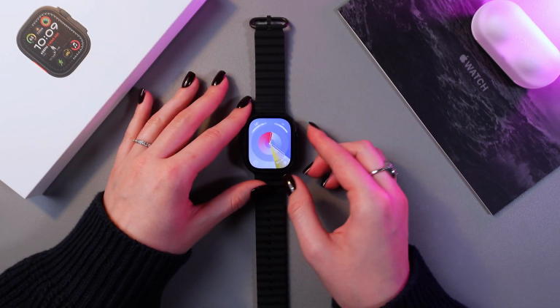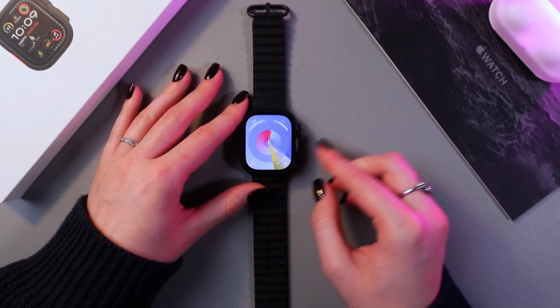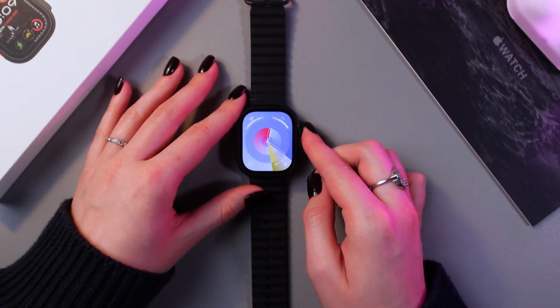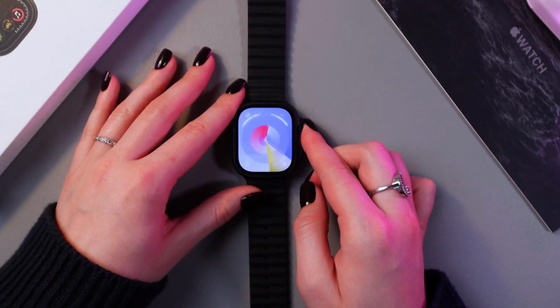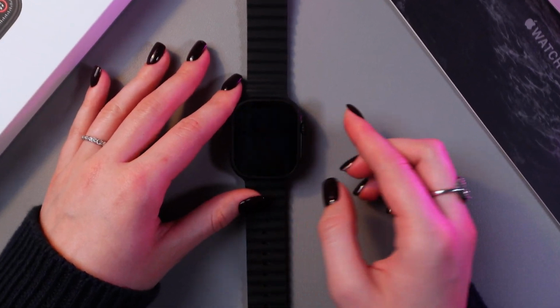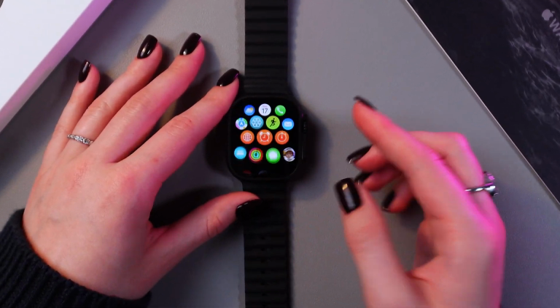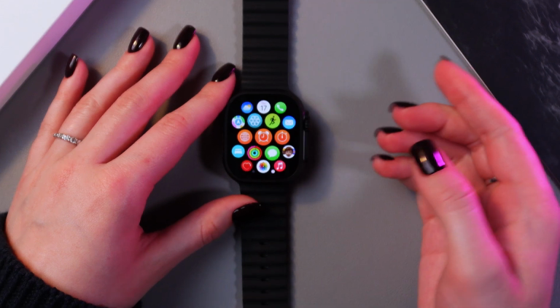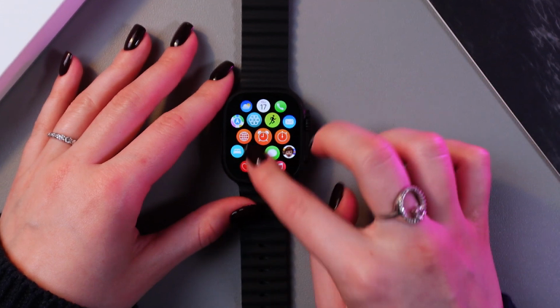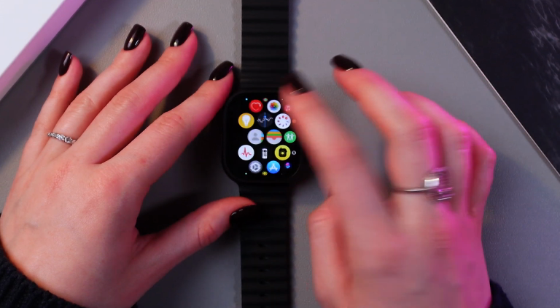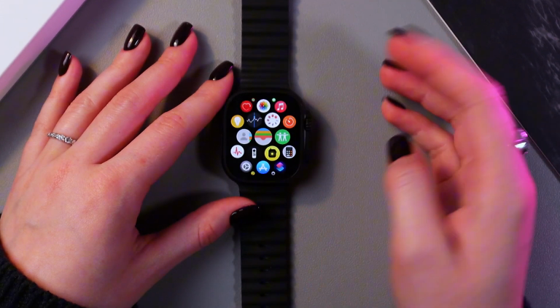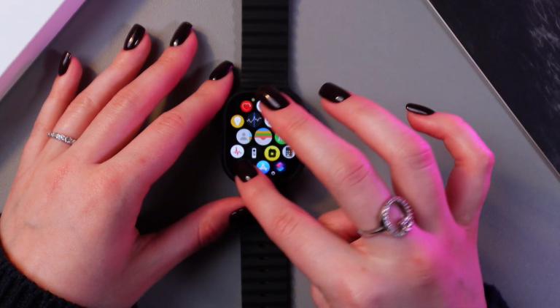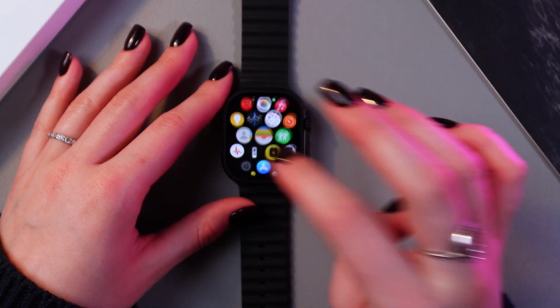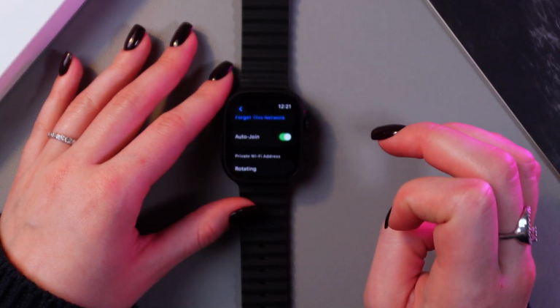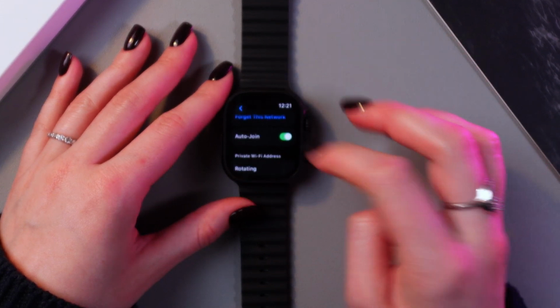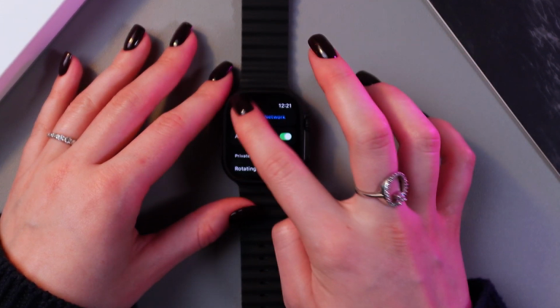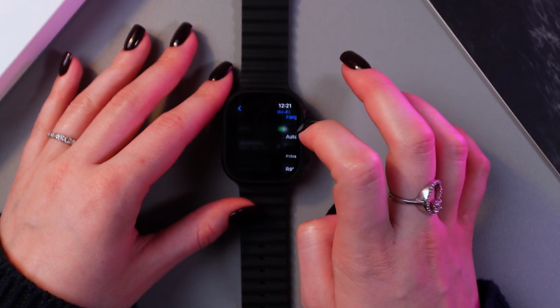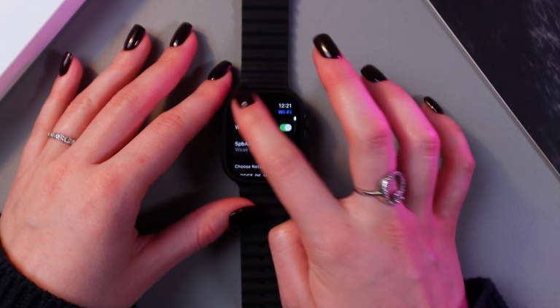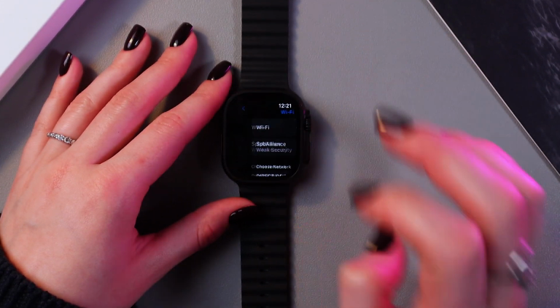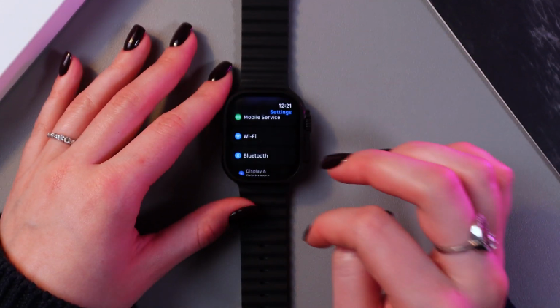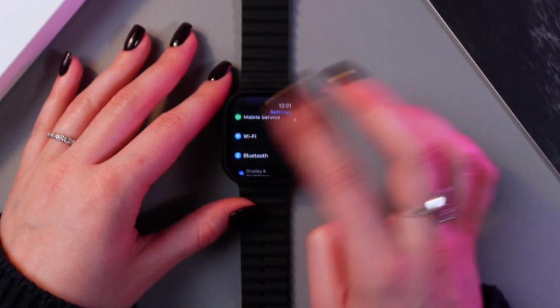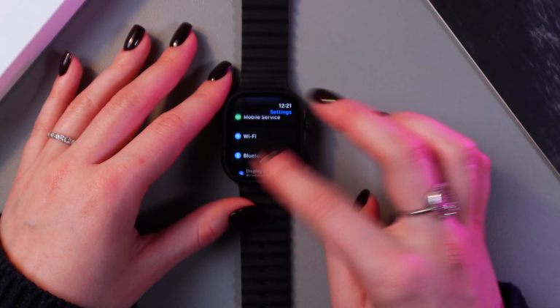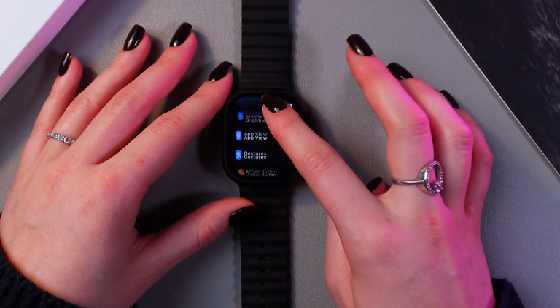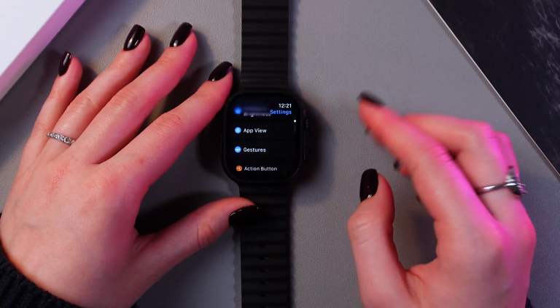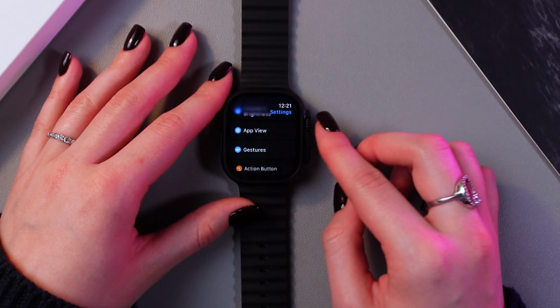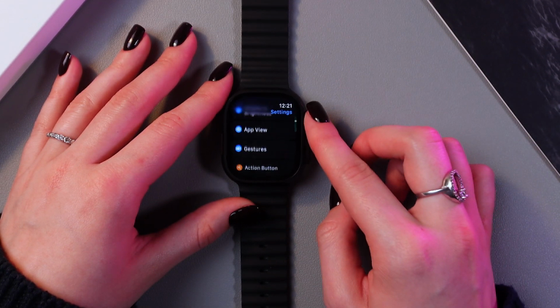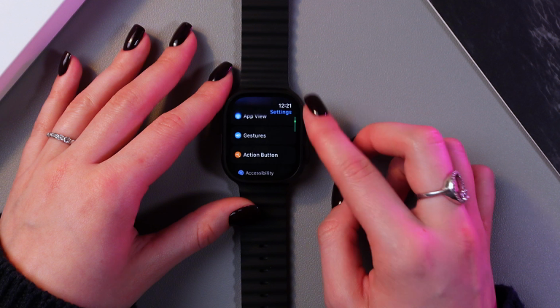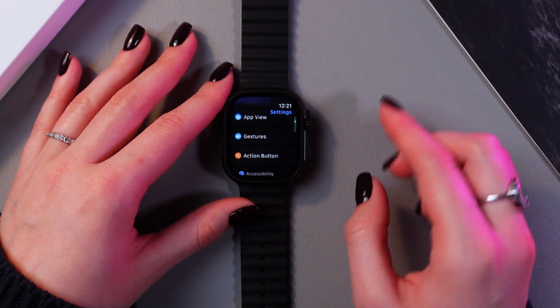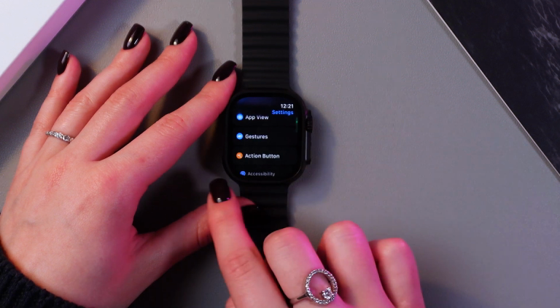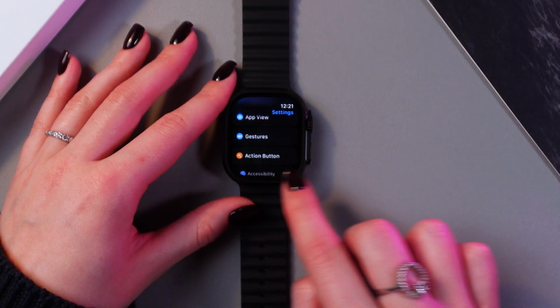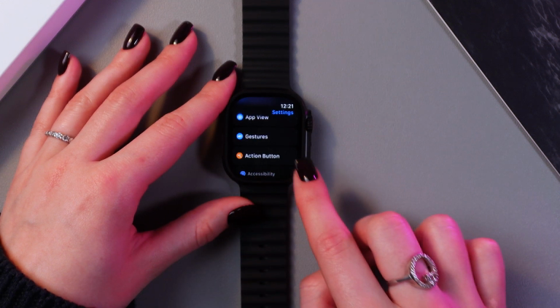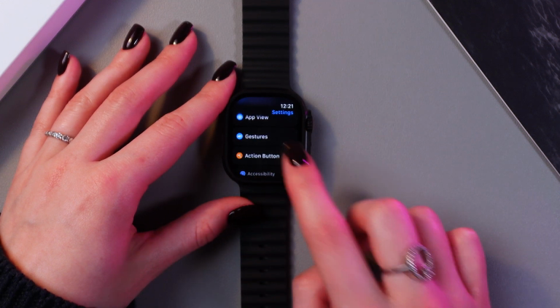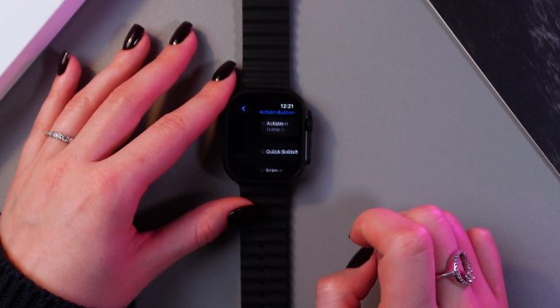Let's use the digital crown to open the list of applications. Go into the settings, the main settings, and now we need to scroll to see the action button section.